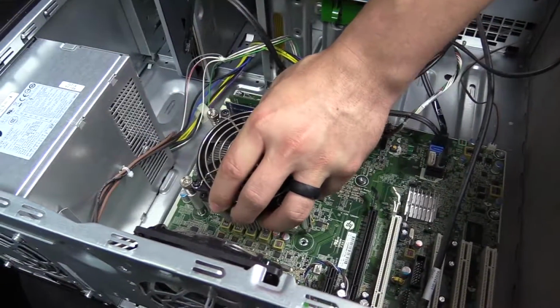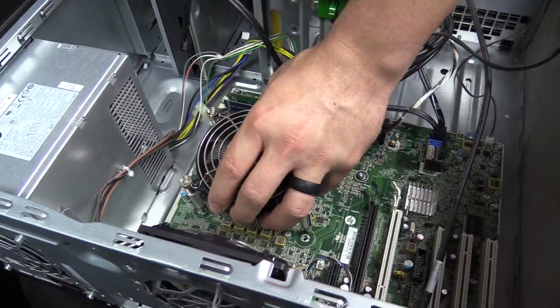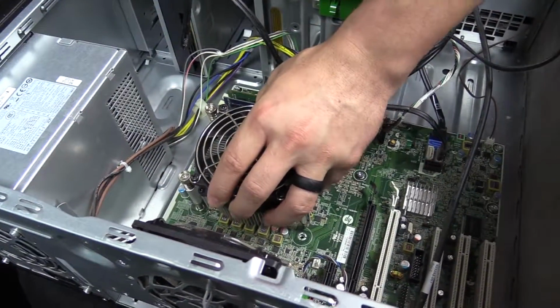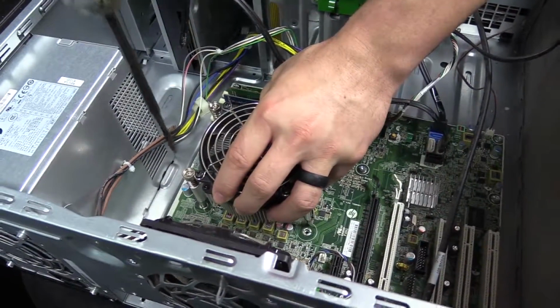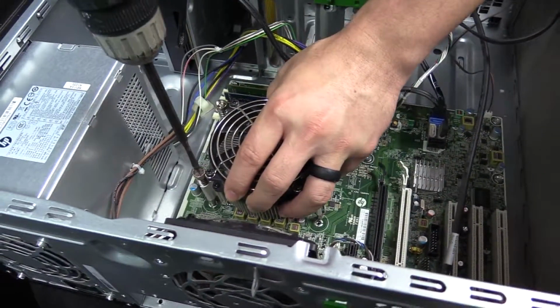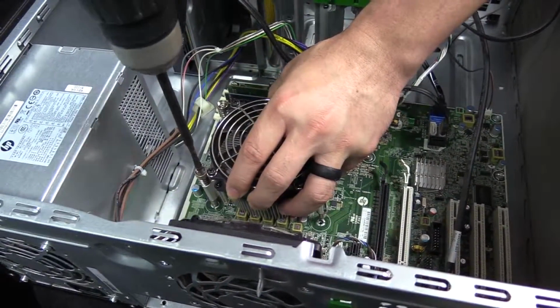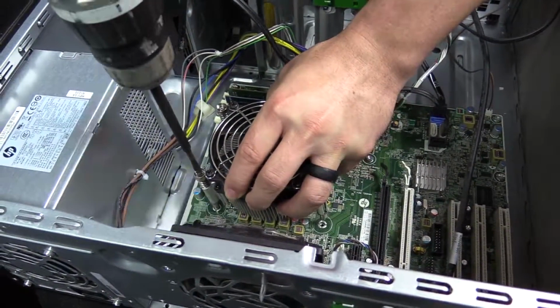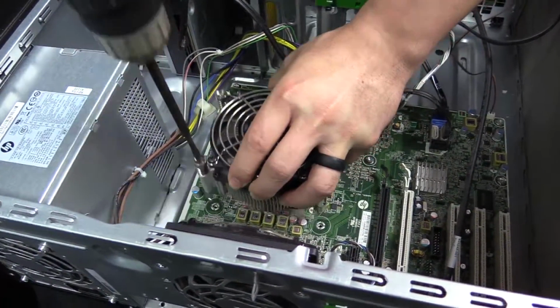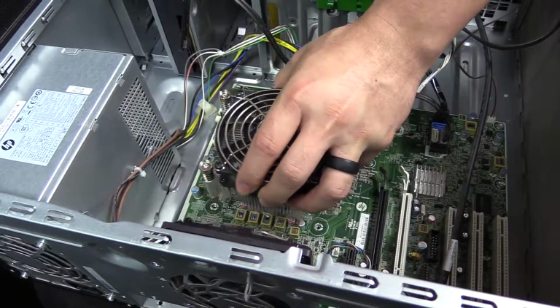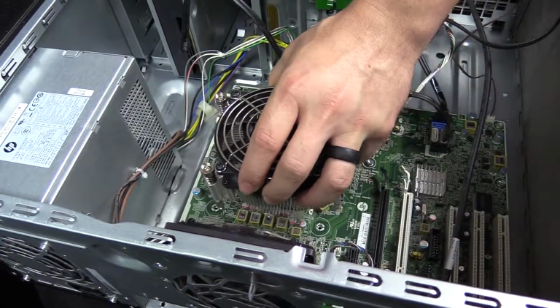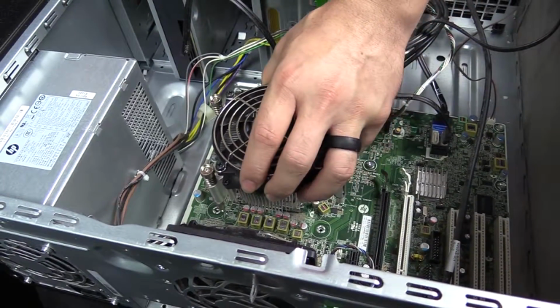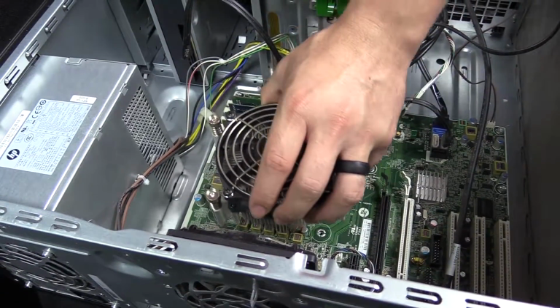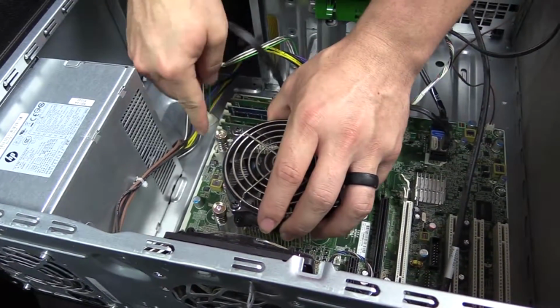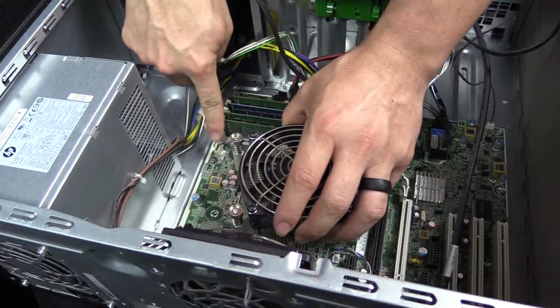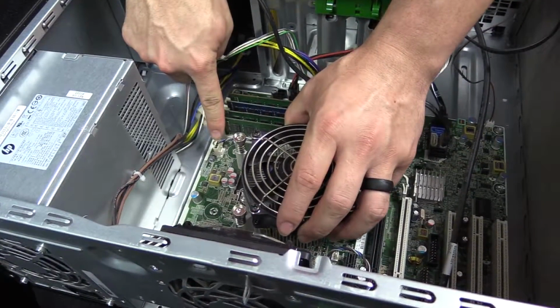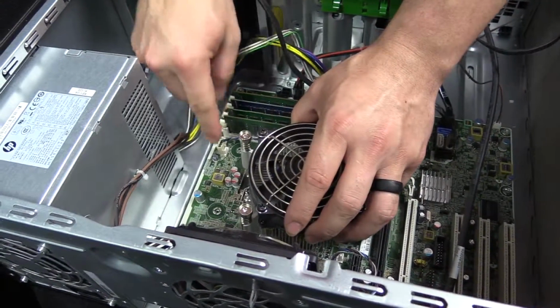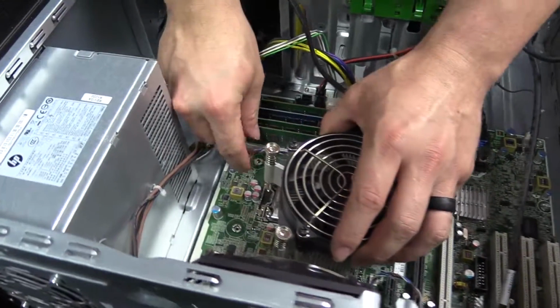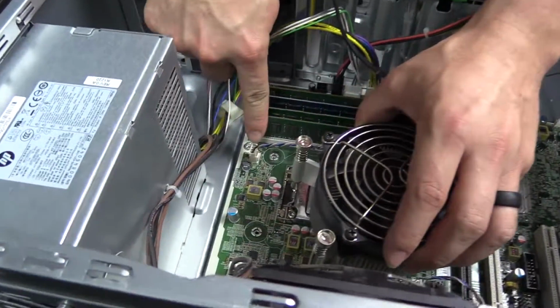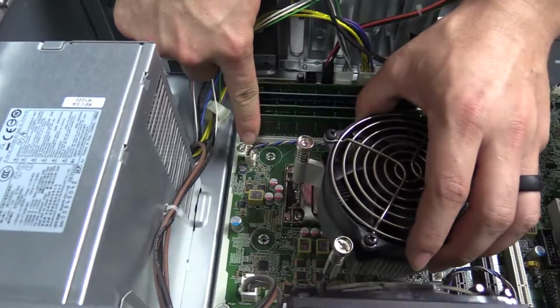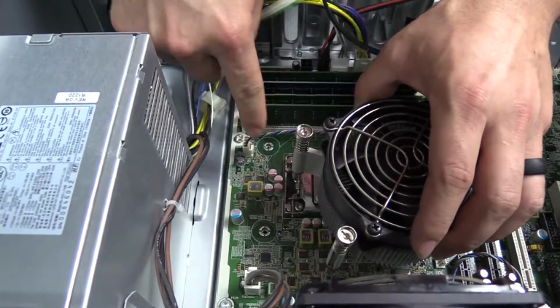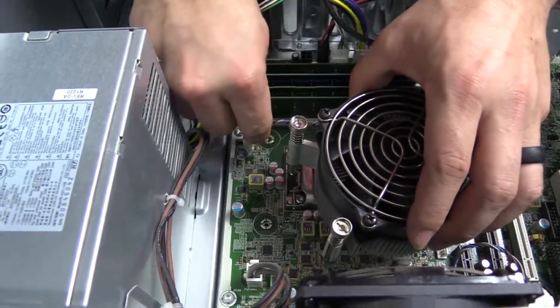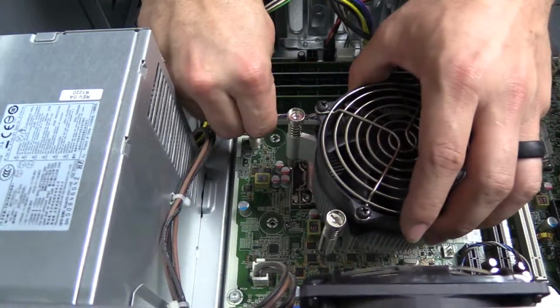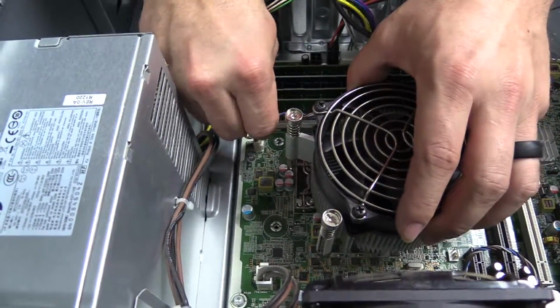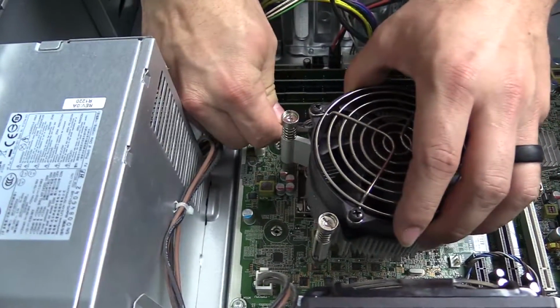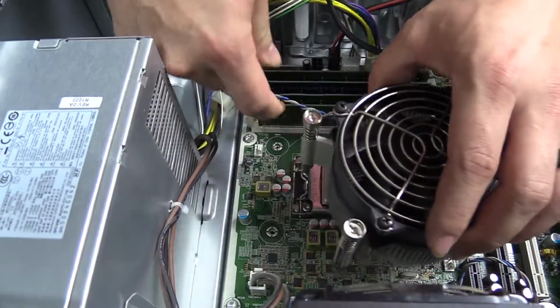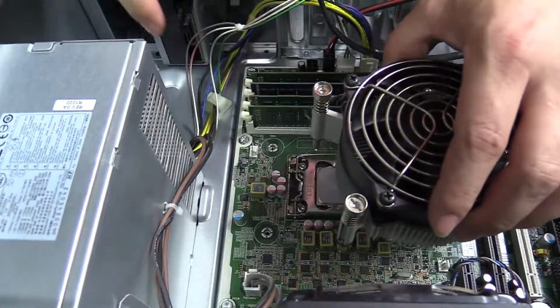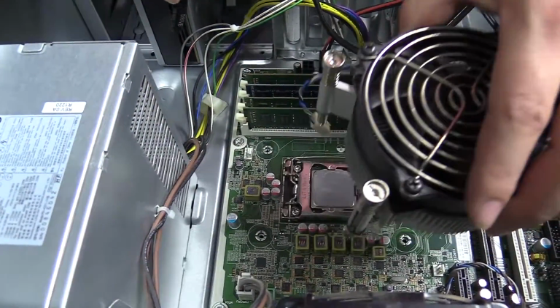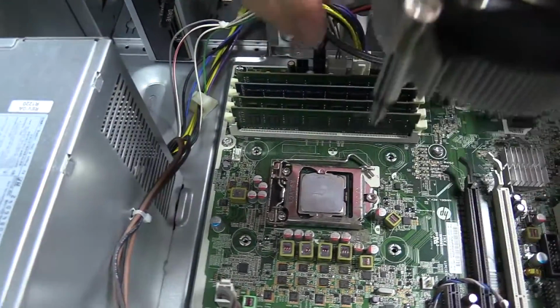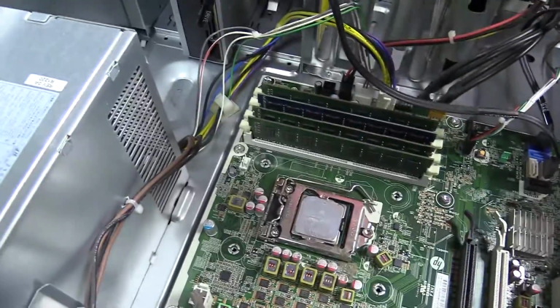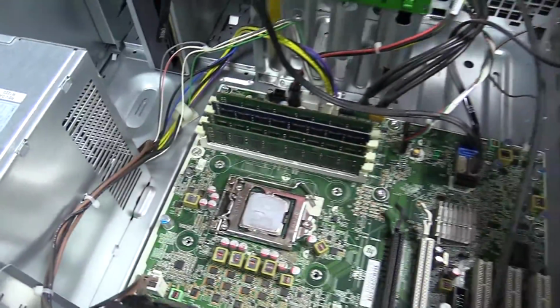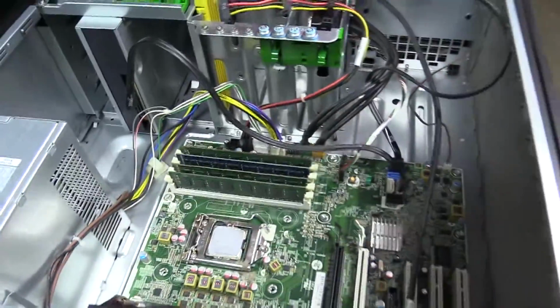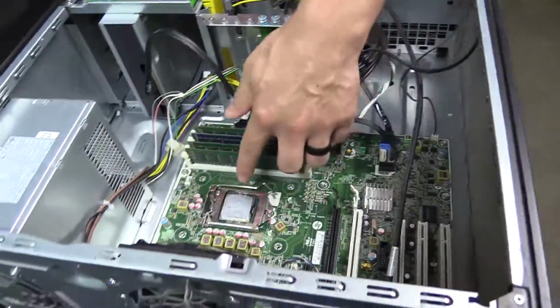One may hang — it's not a big deal. It will come up like that. Then this plug here, you'll unplug it. Pull up on it like that. And then that's your CPU.